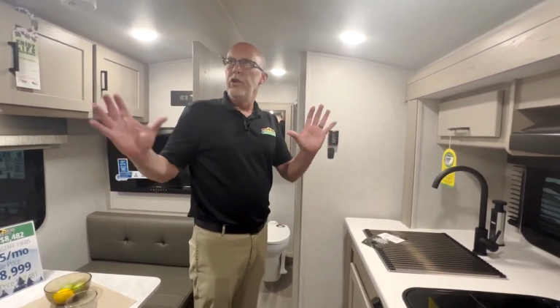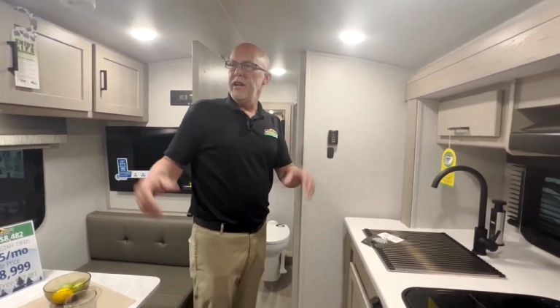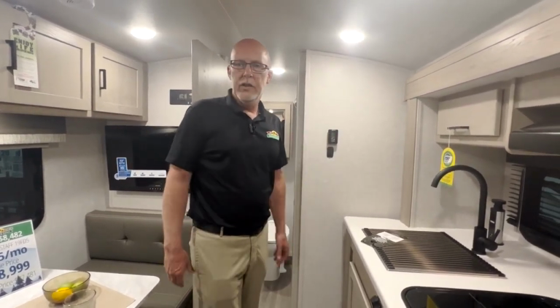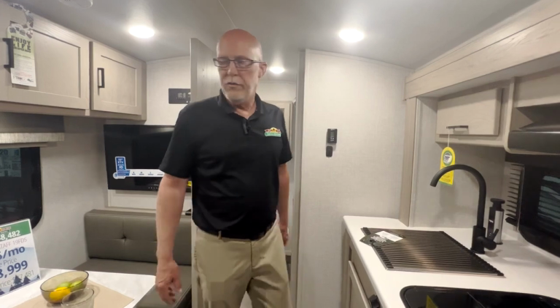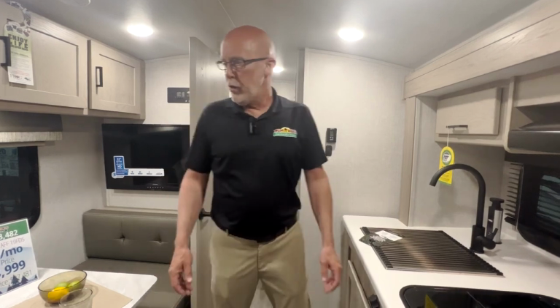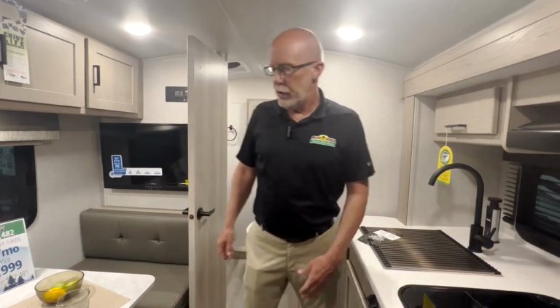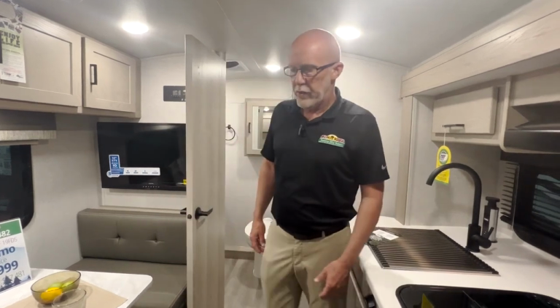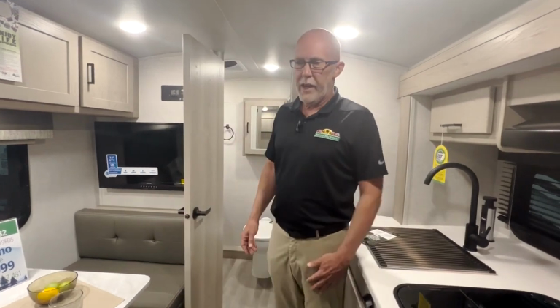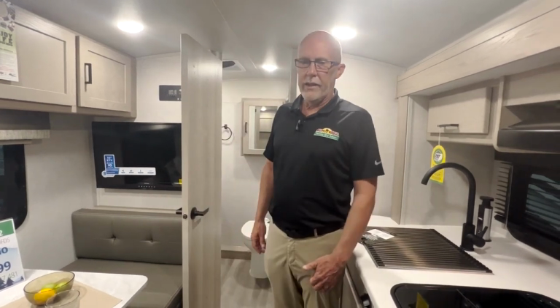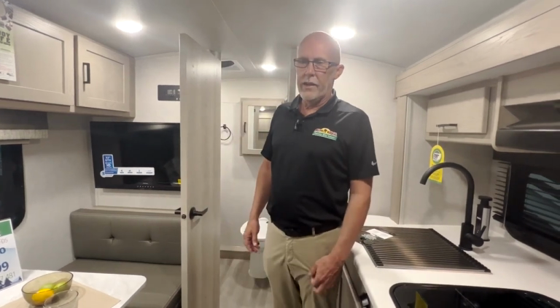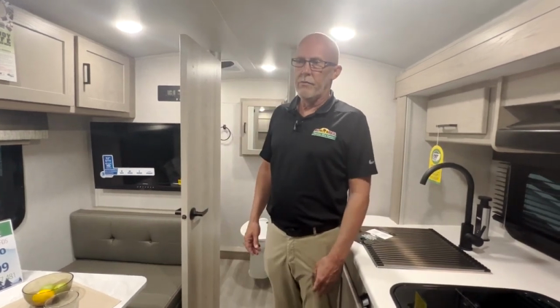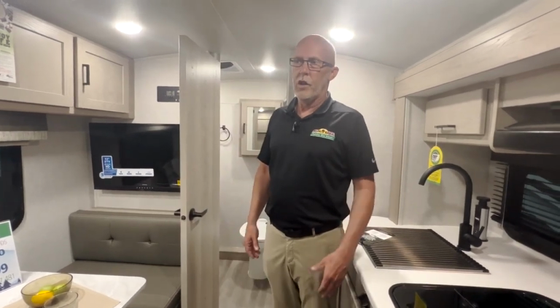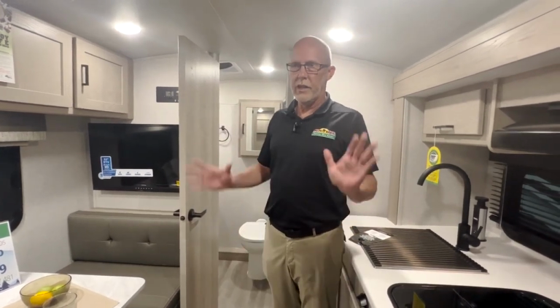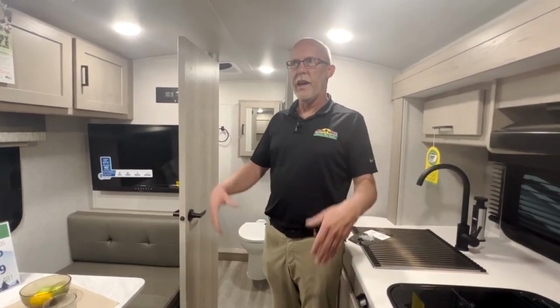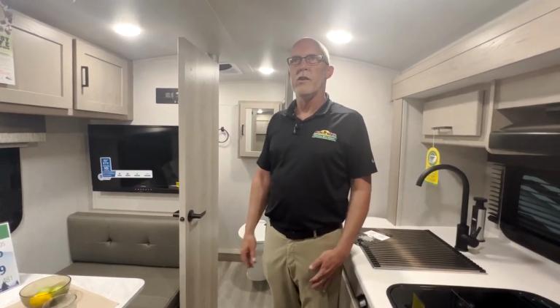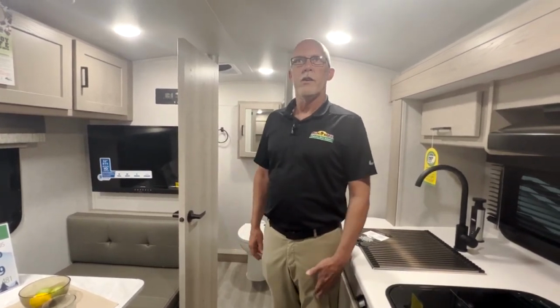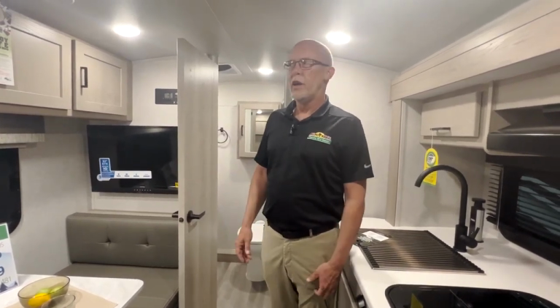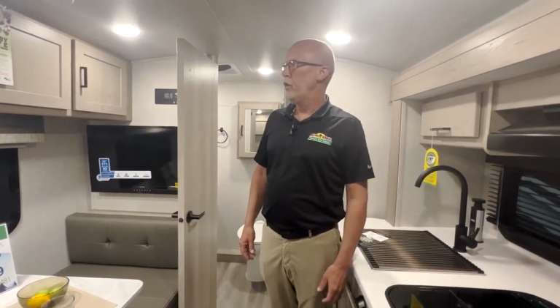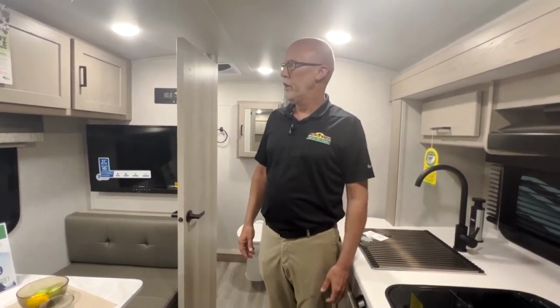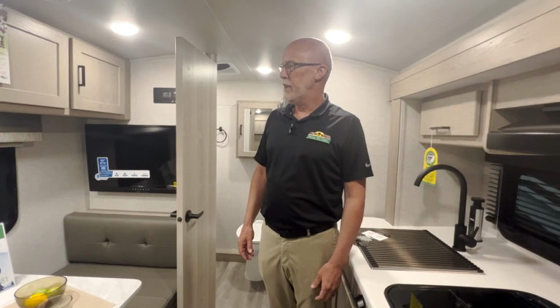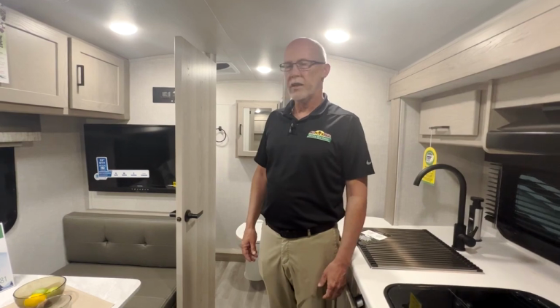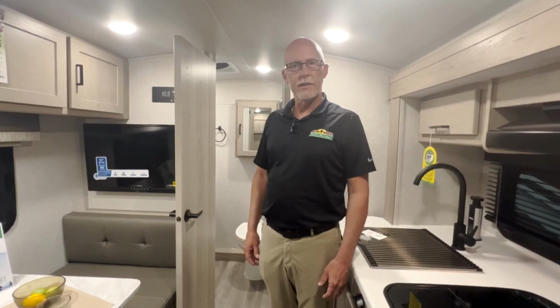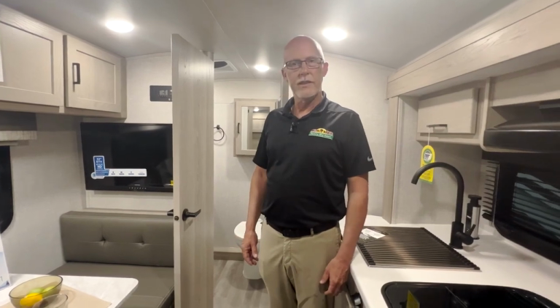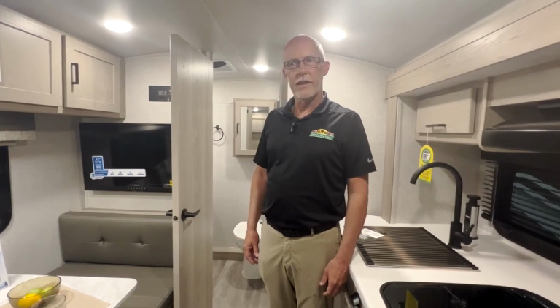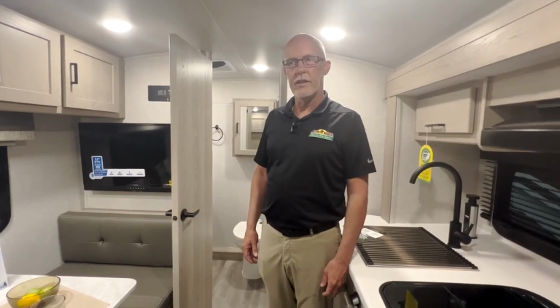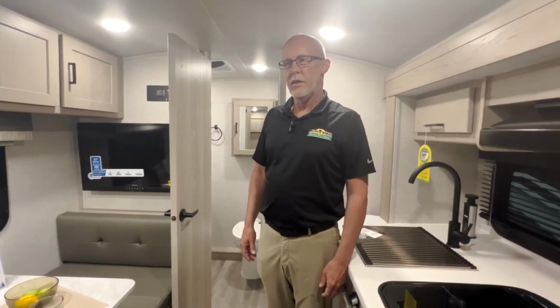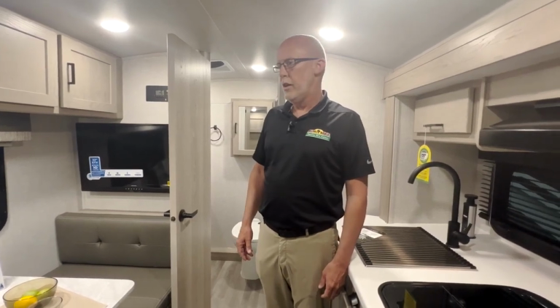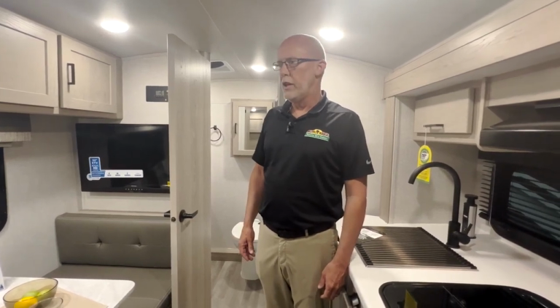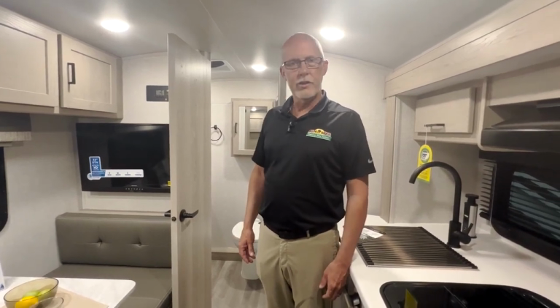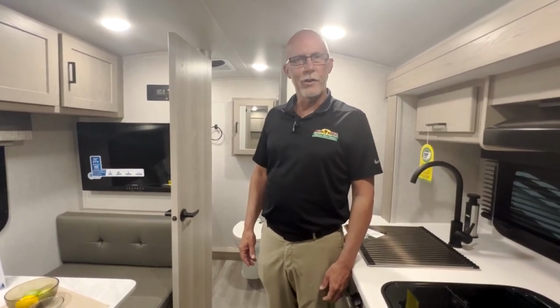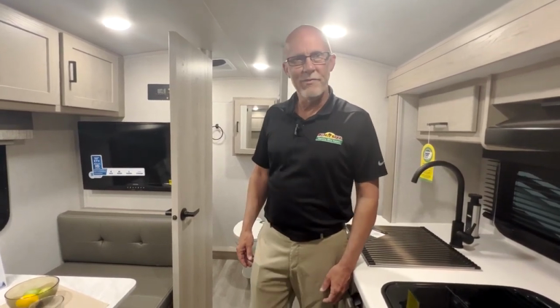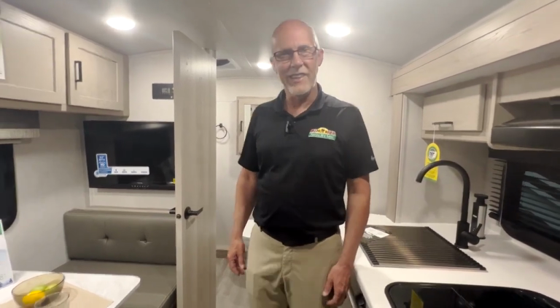Really nice unit, very well built and on sale now. We've got a few of them here in stock, so come down and see us and we'll be glad to show it to you. Thanks.